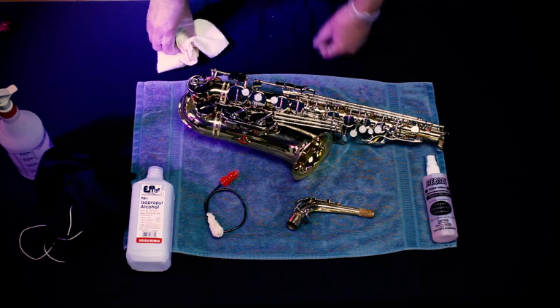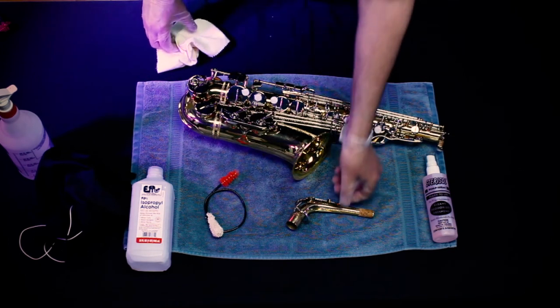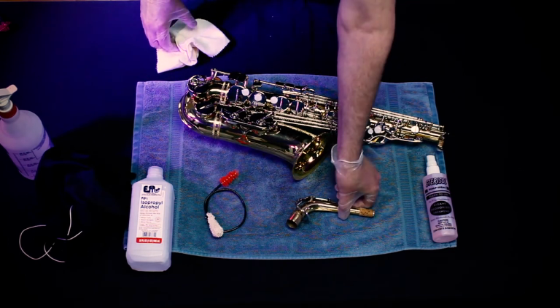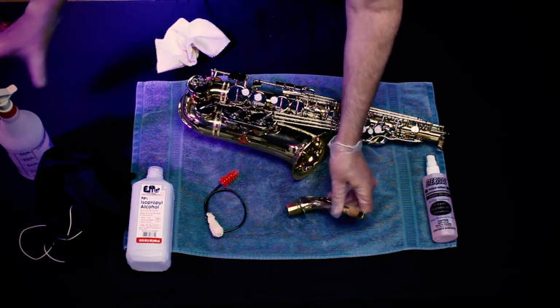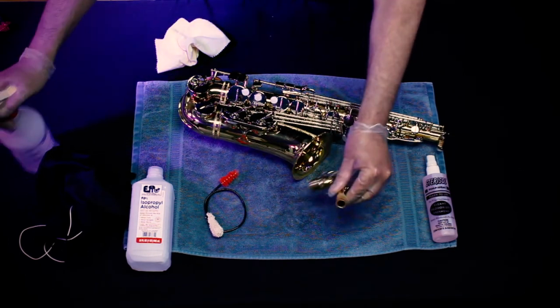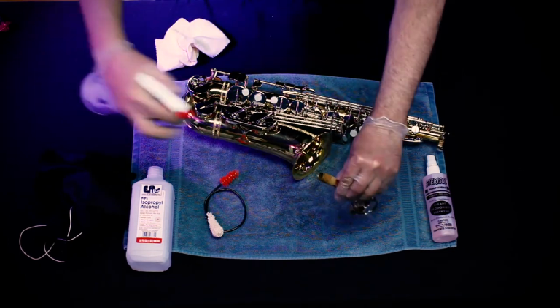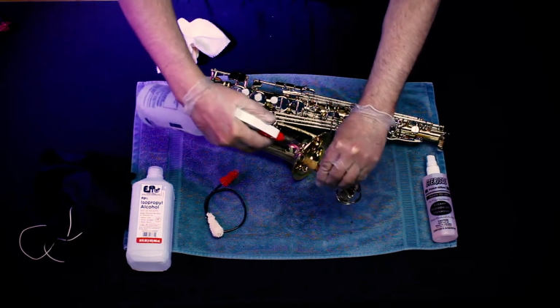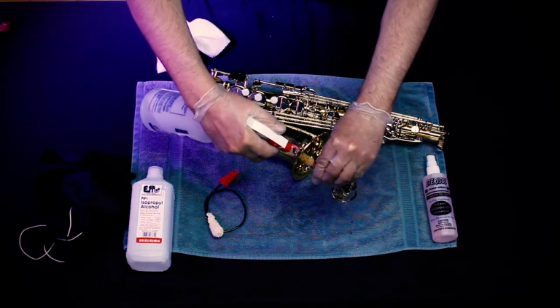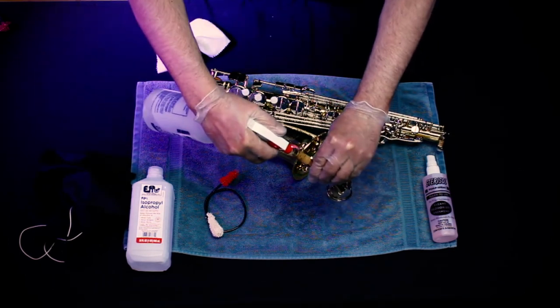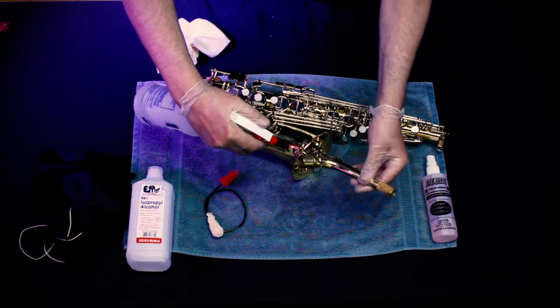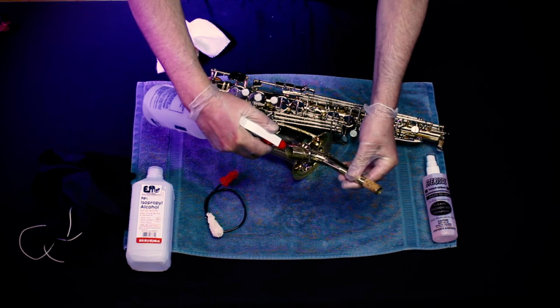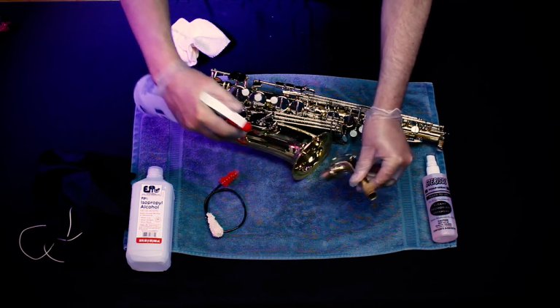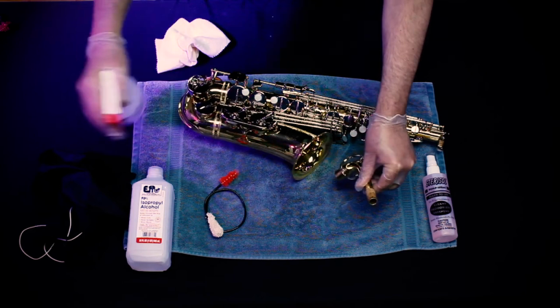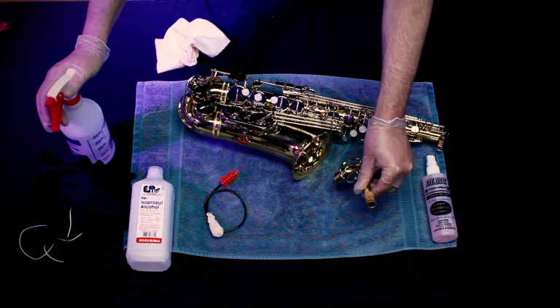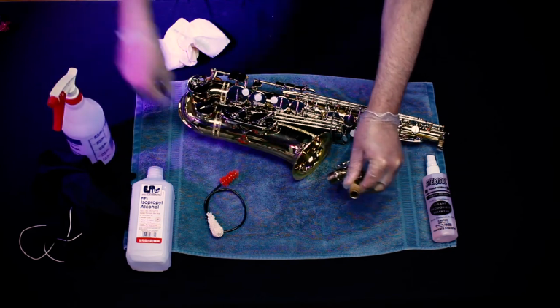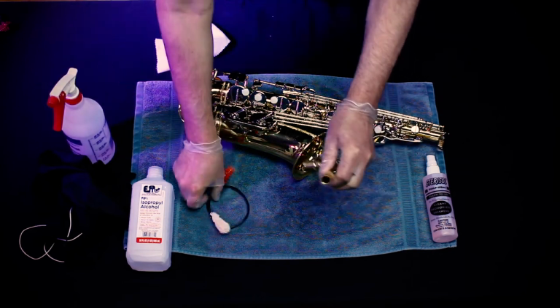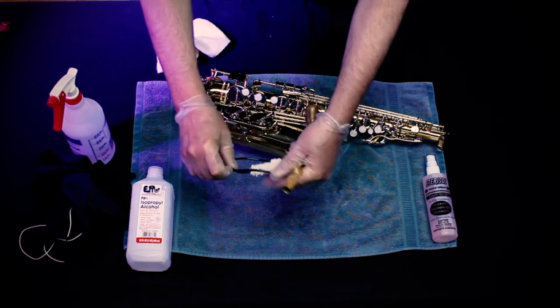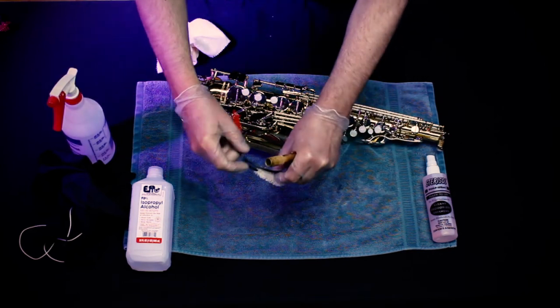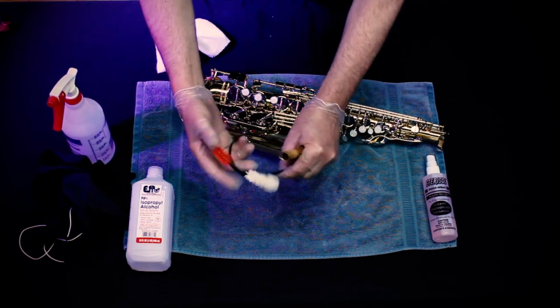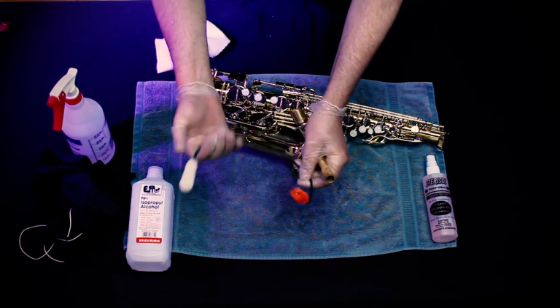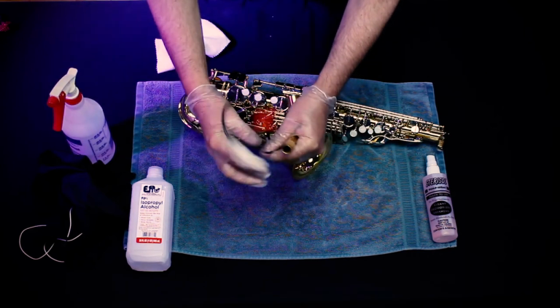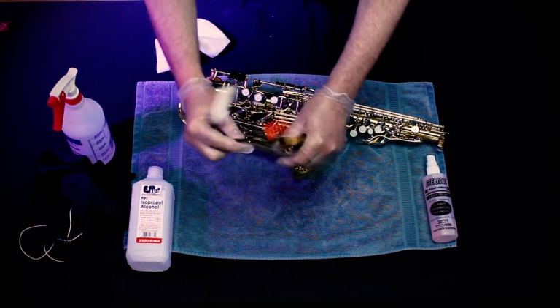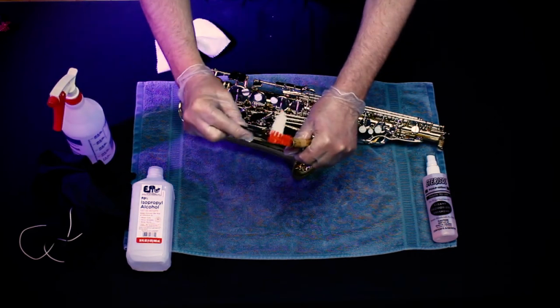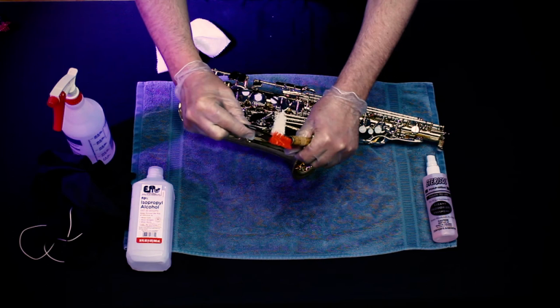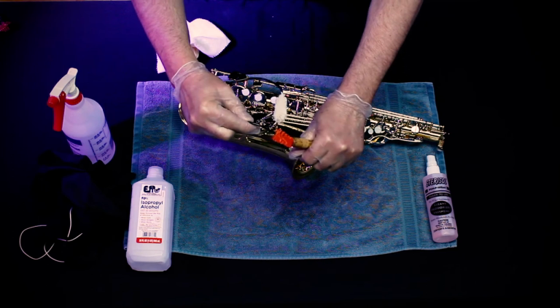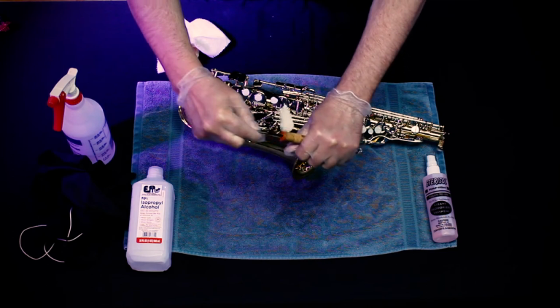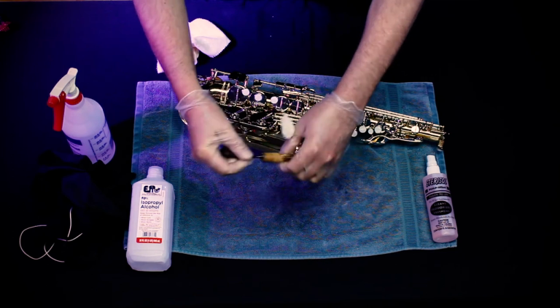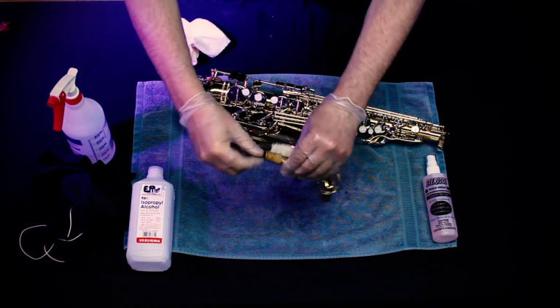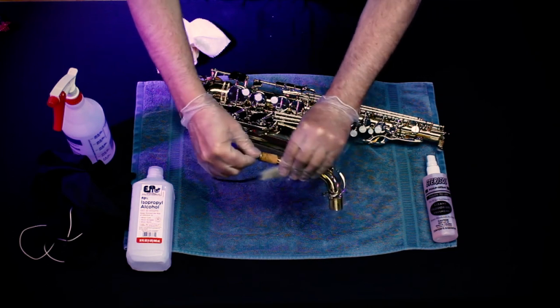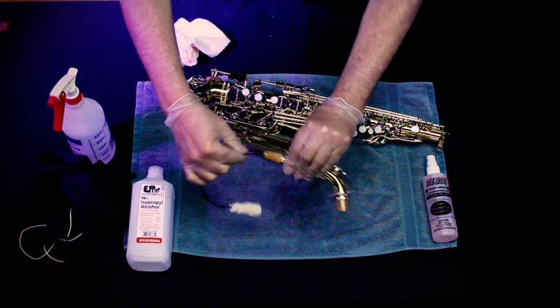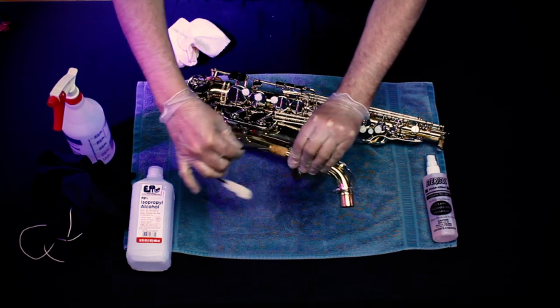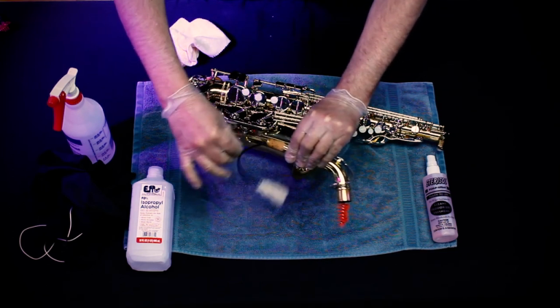For cleaning the neck, which is a very important thing to do, use a neck cleaning swab — it's a snake swab. Spray it with isopropyl alcohol and clean it thoroughly.